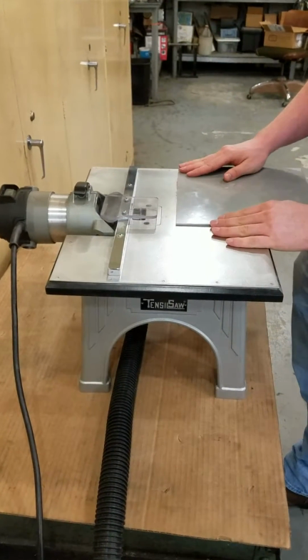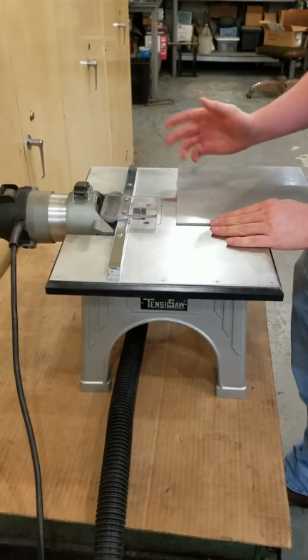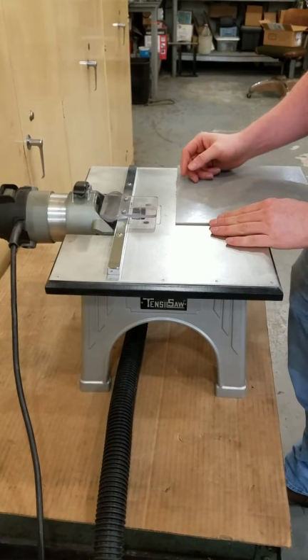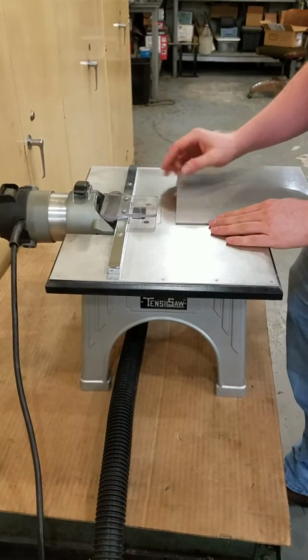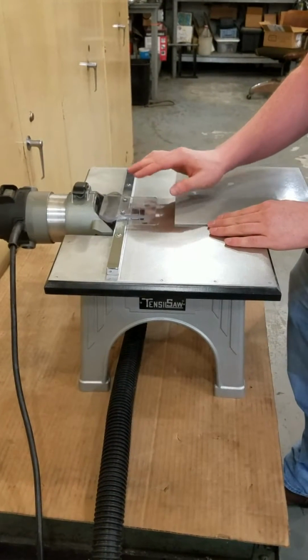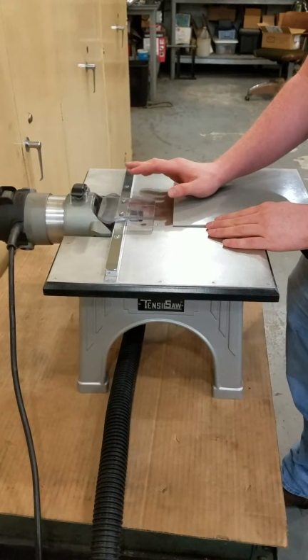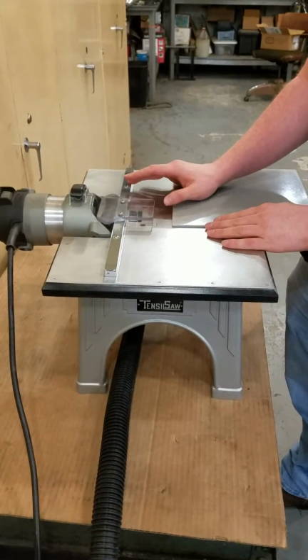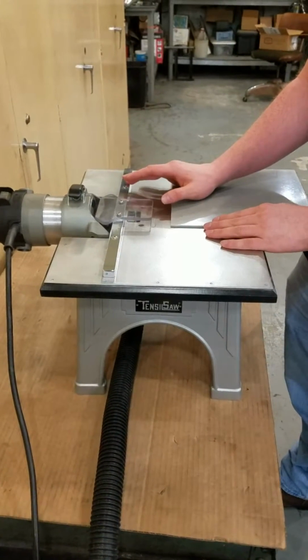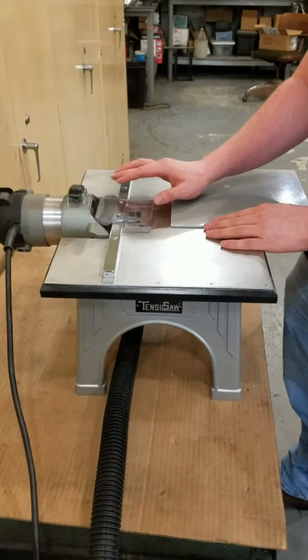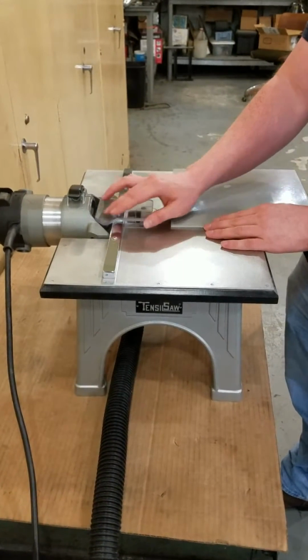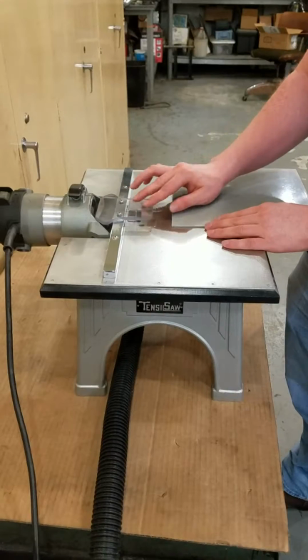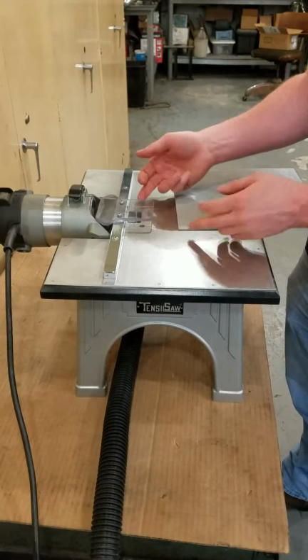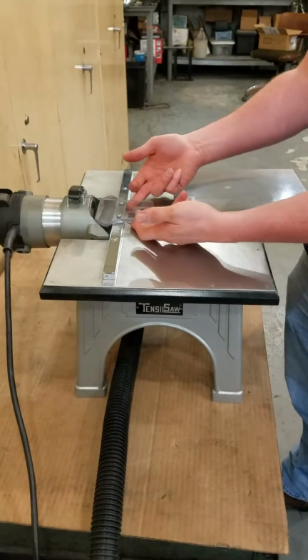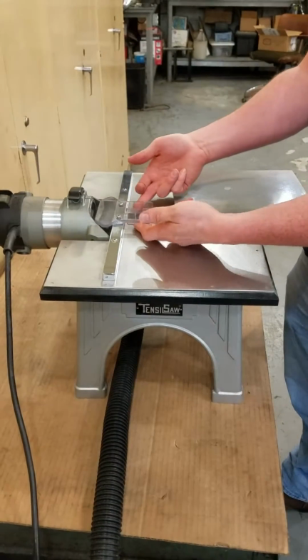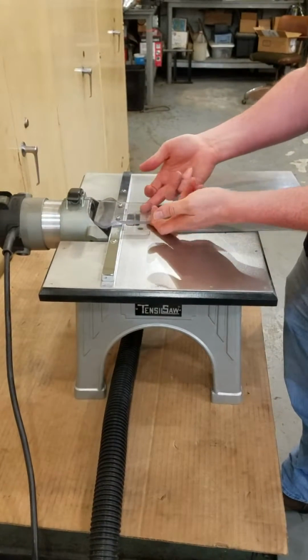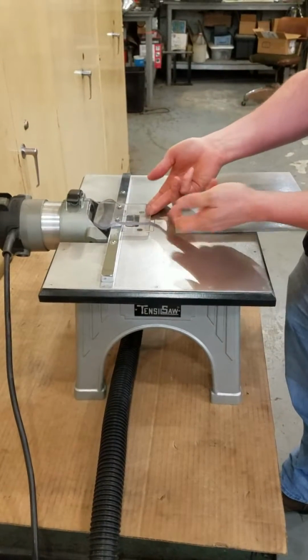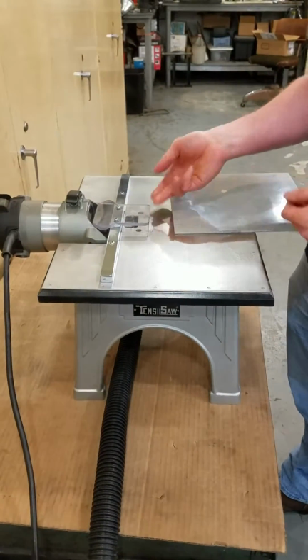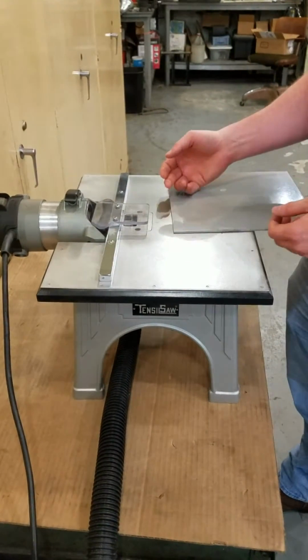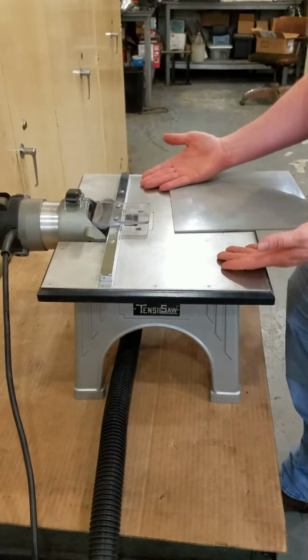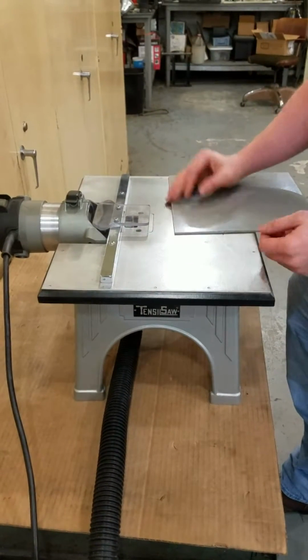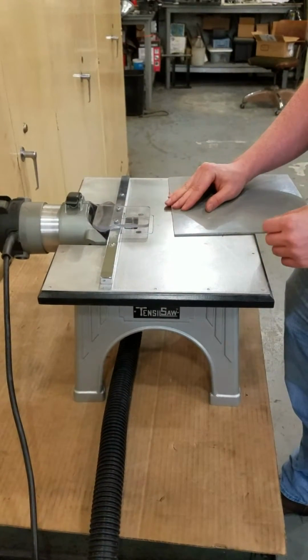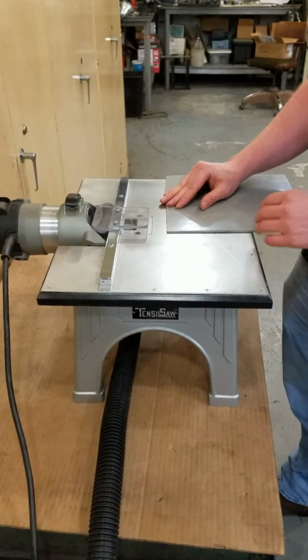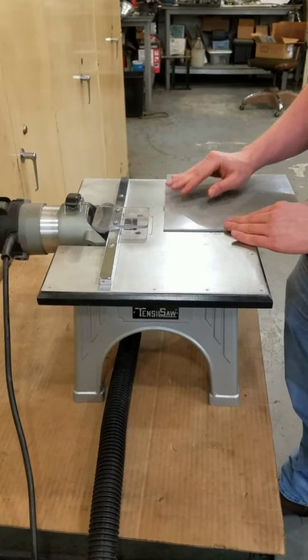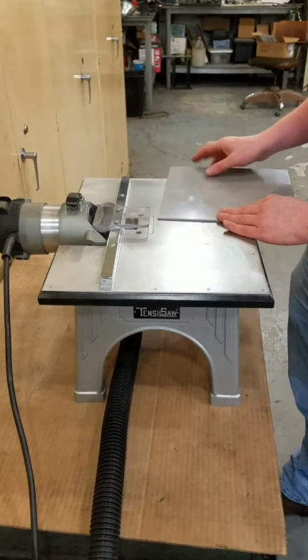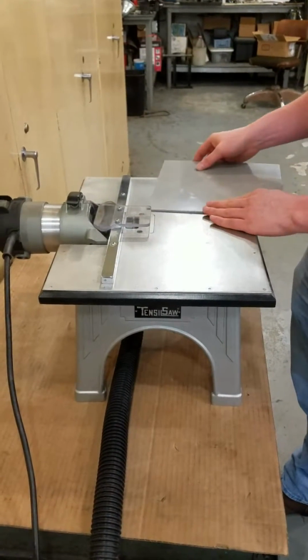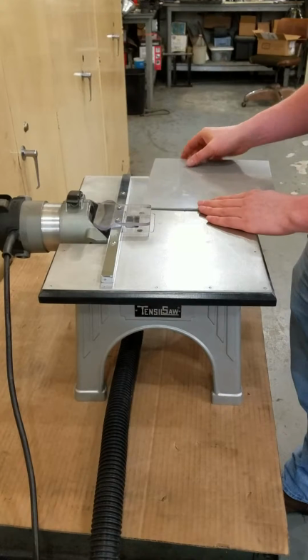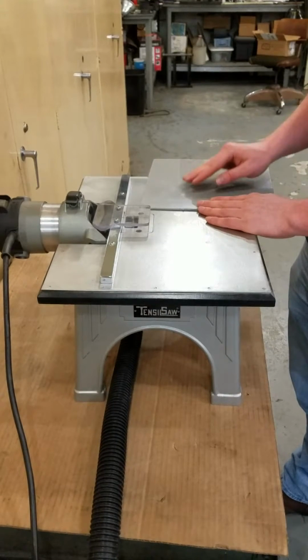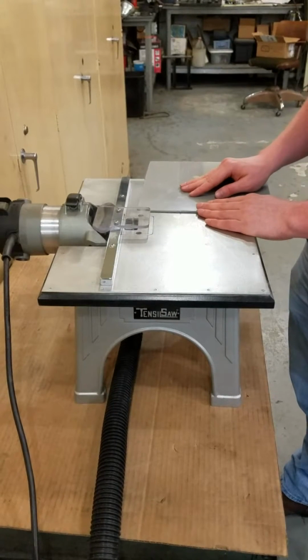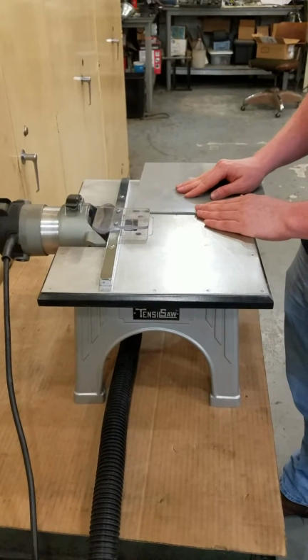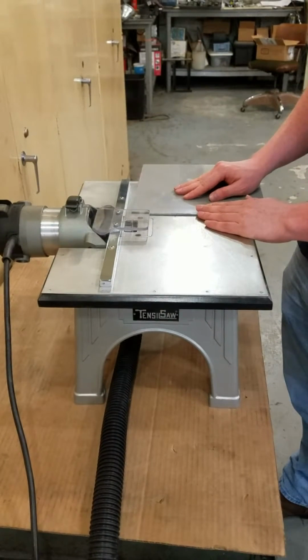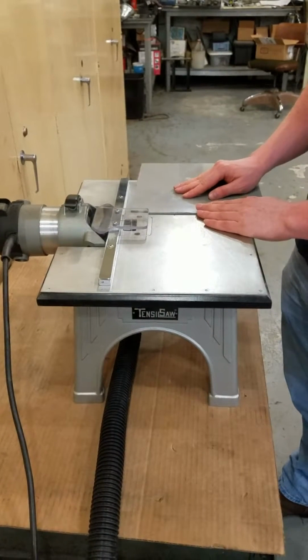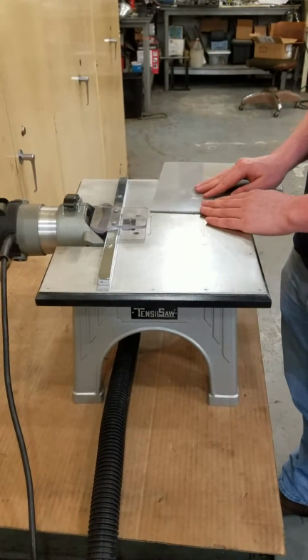As far as safety goes, we have a shield over it and you really can't get your finger in there accidentally. You could if you tried hard enough, but it would actually hurt yourself to do so.